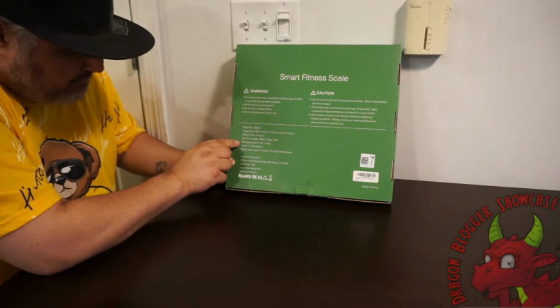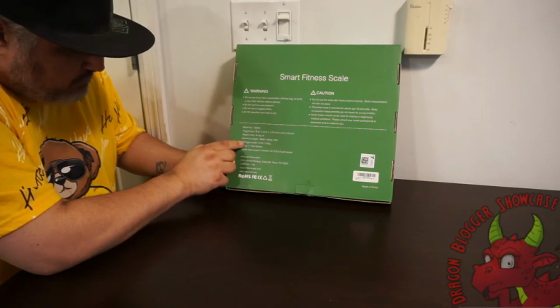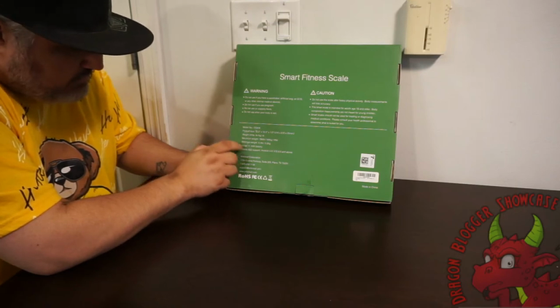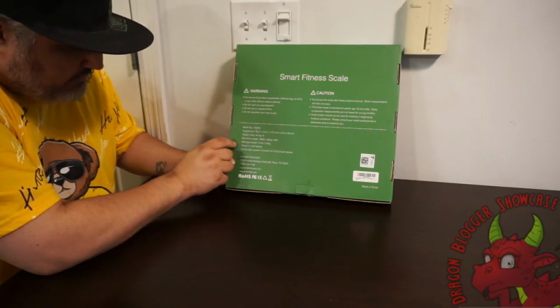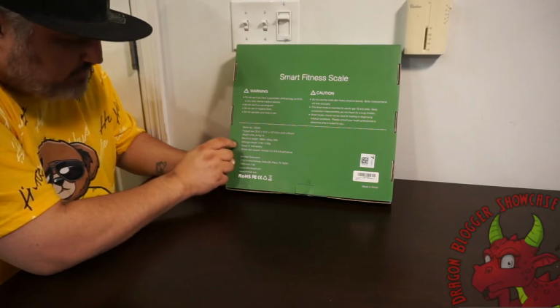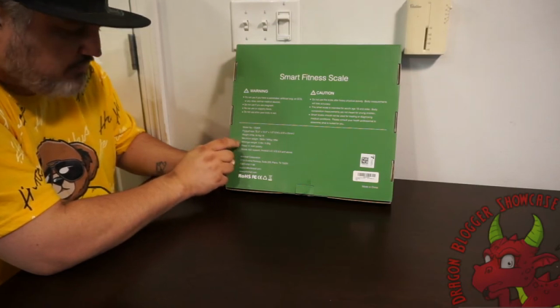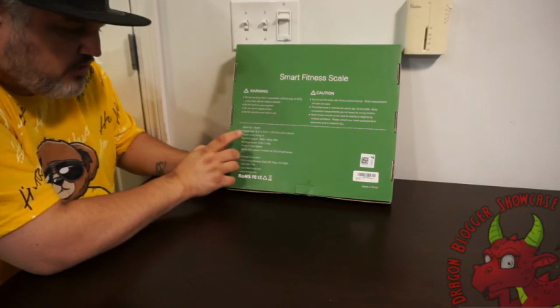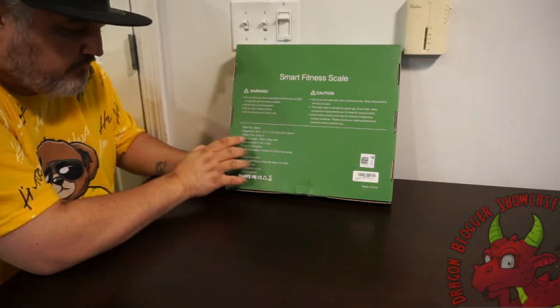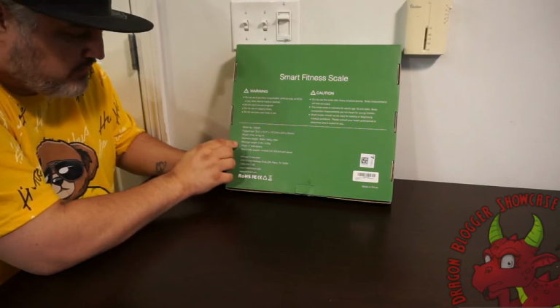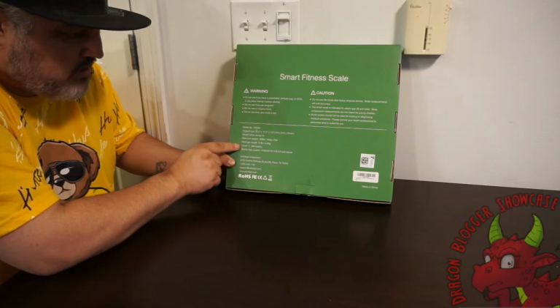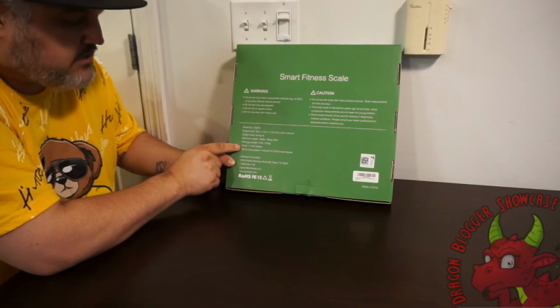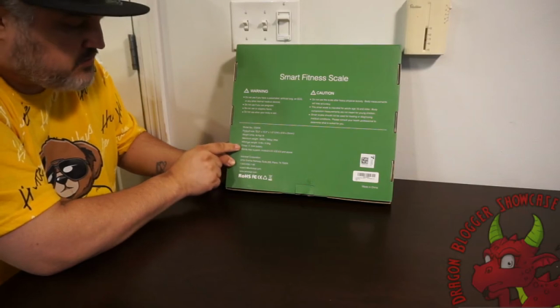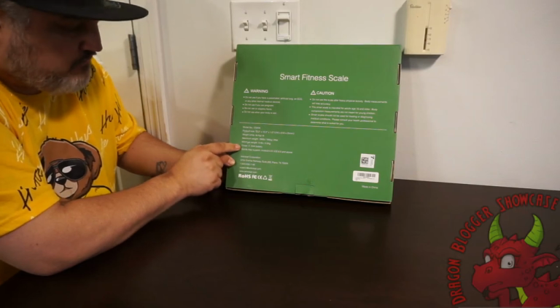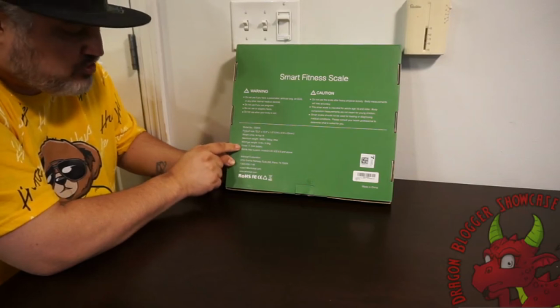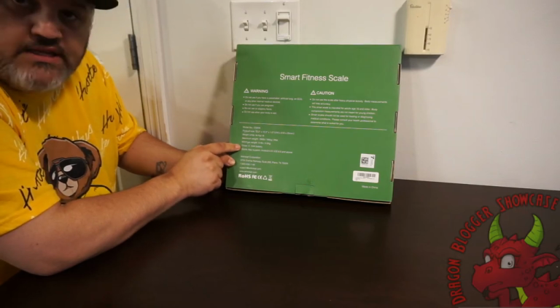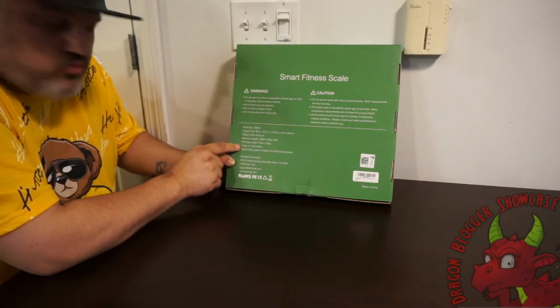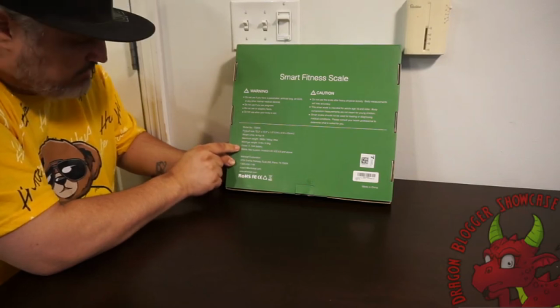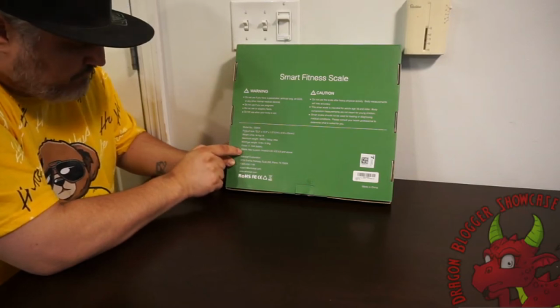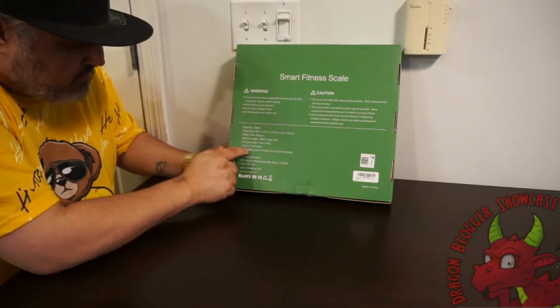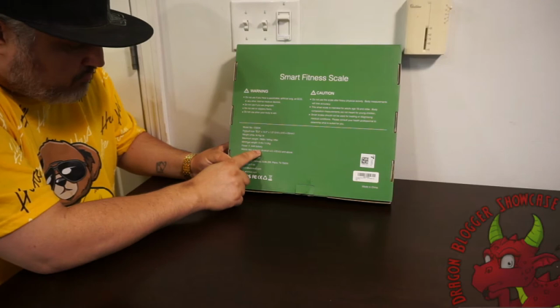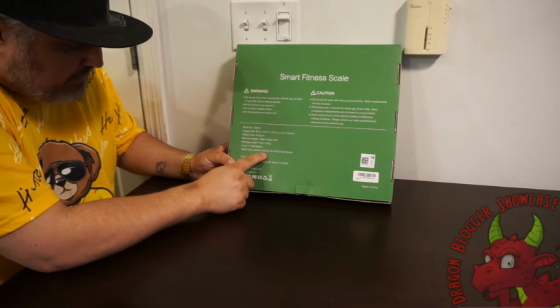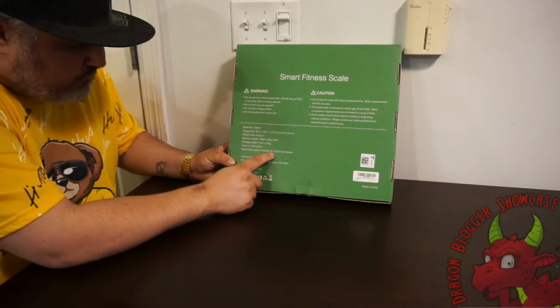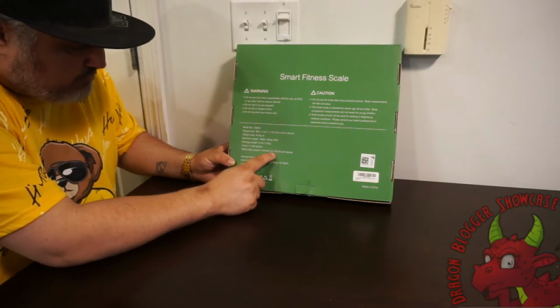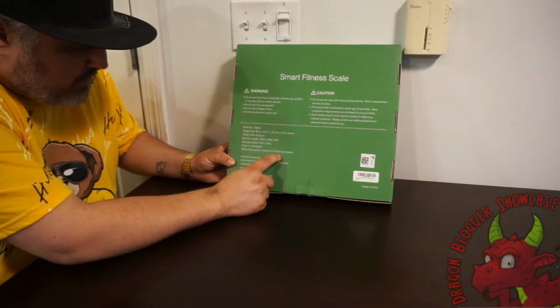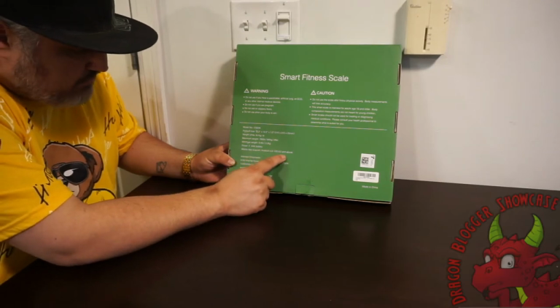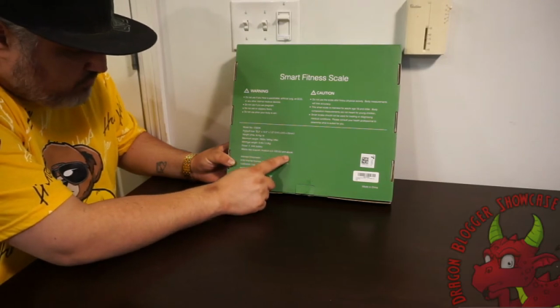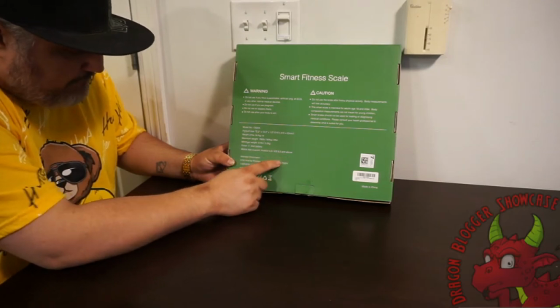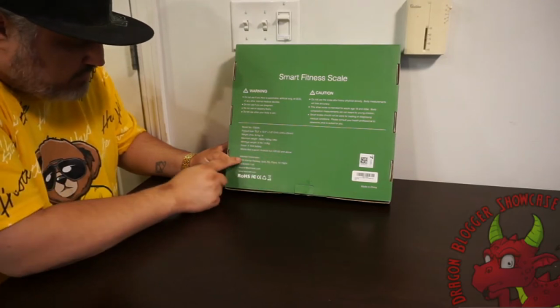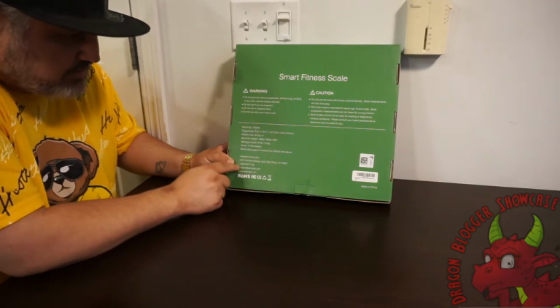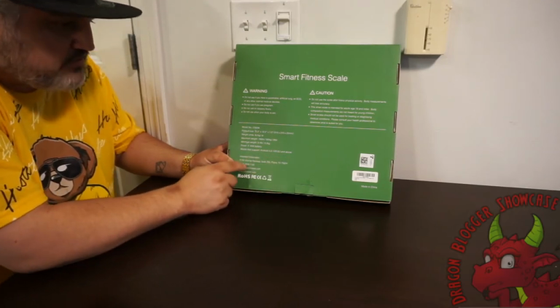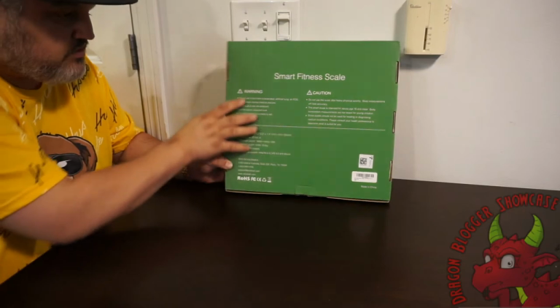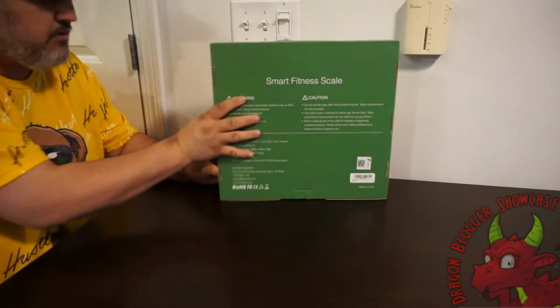Minimum weight is 4.4 pounds. This one takes four AAA batteries to run. The mobile app requires Android 4.3 or iOS 8.0 or above.